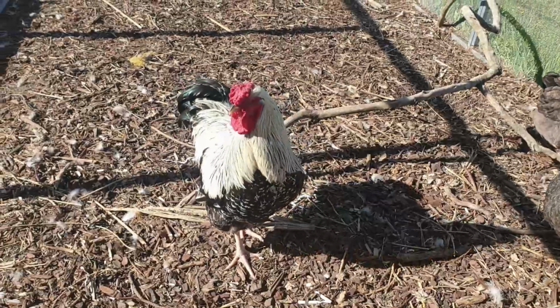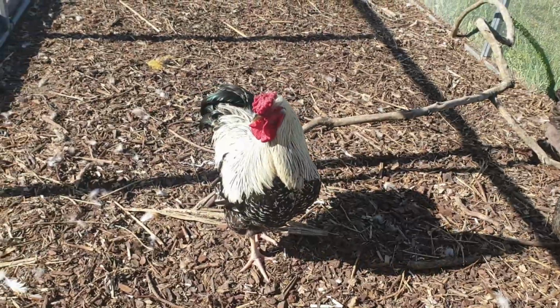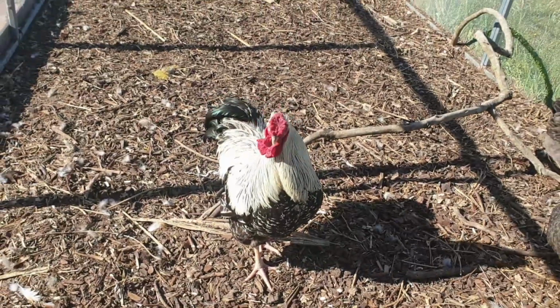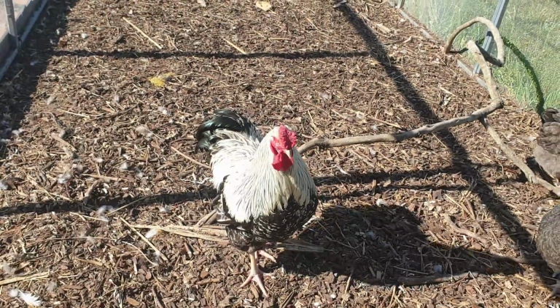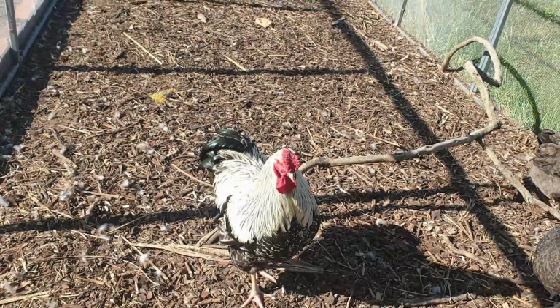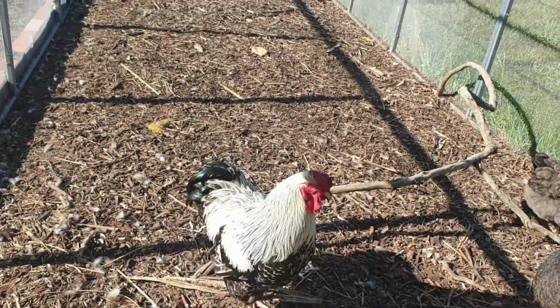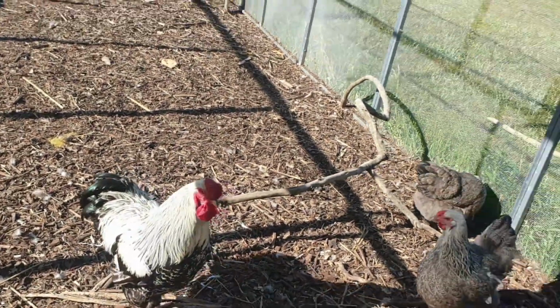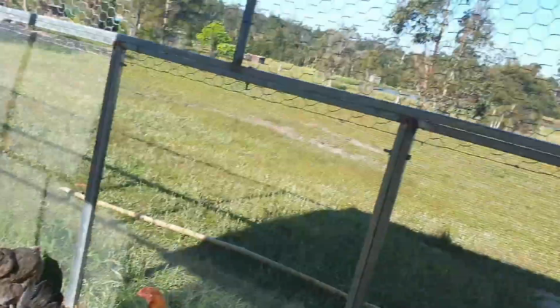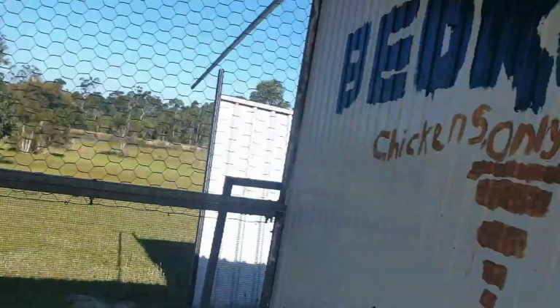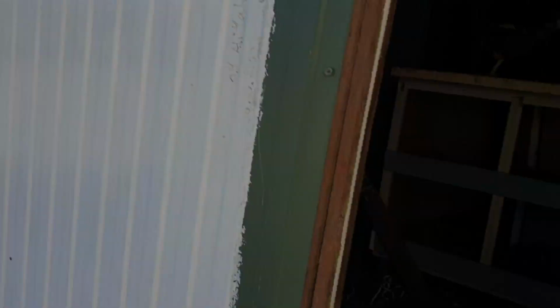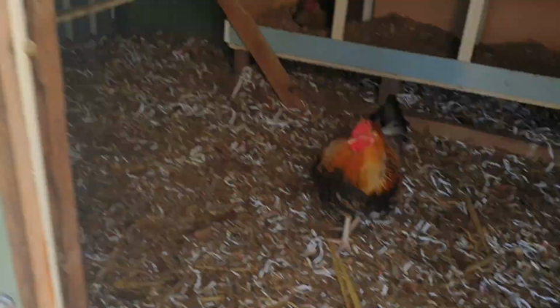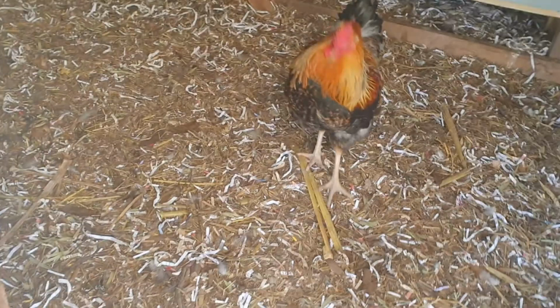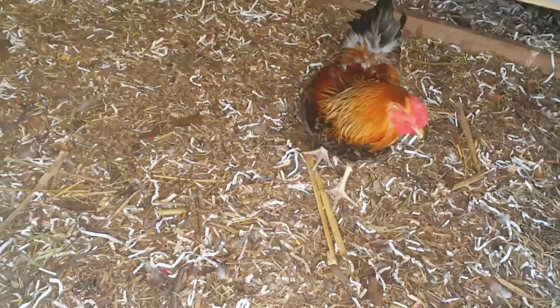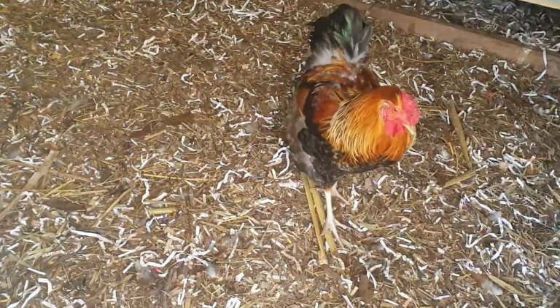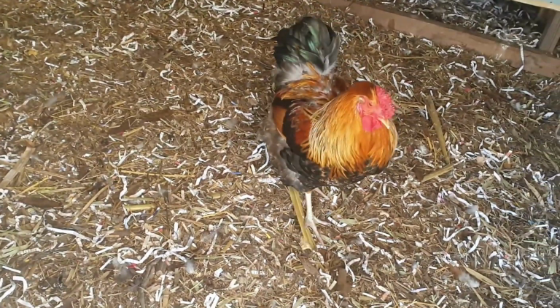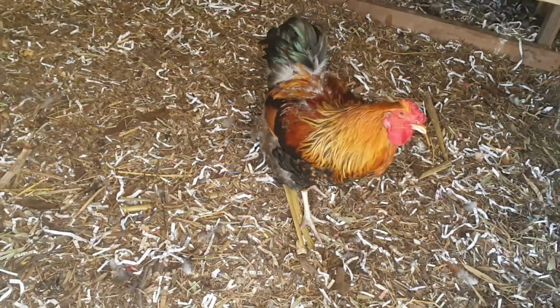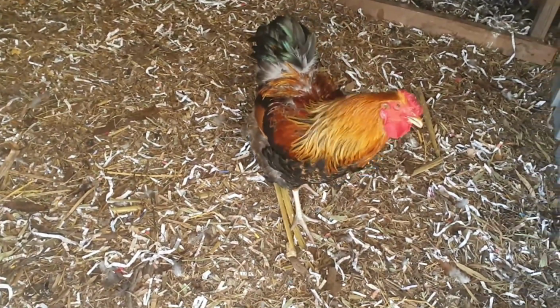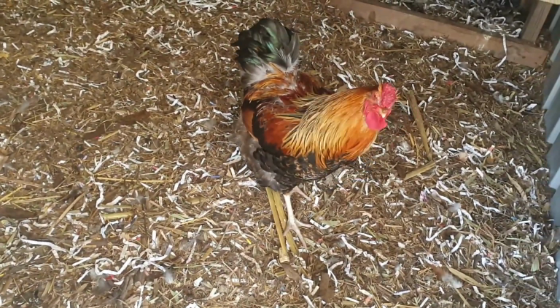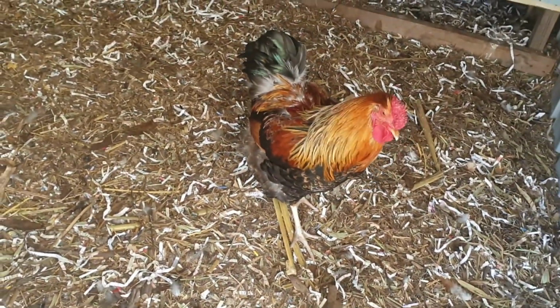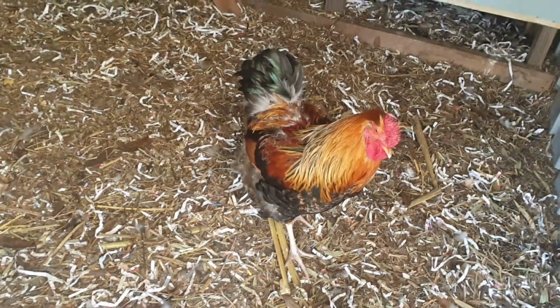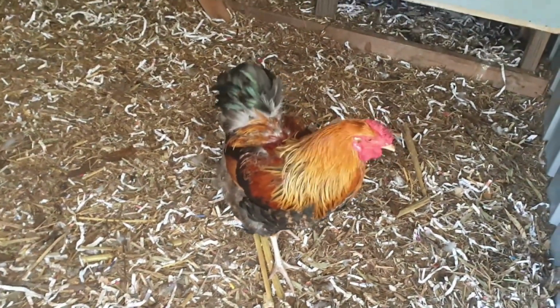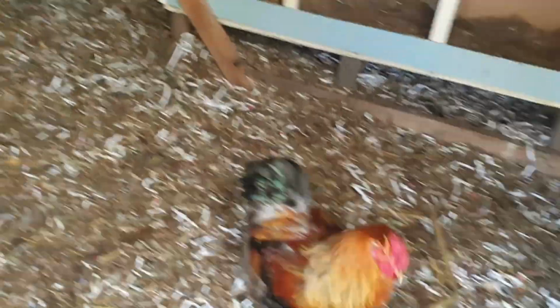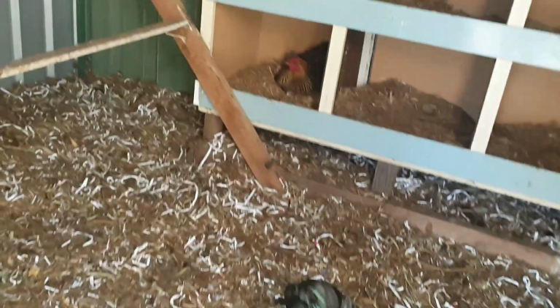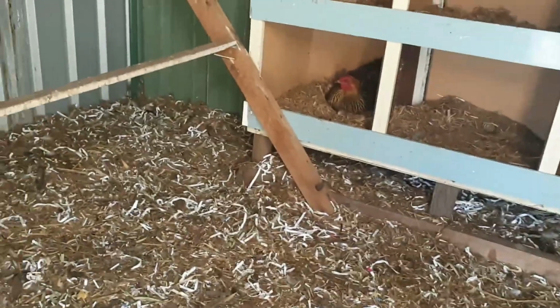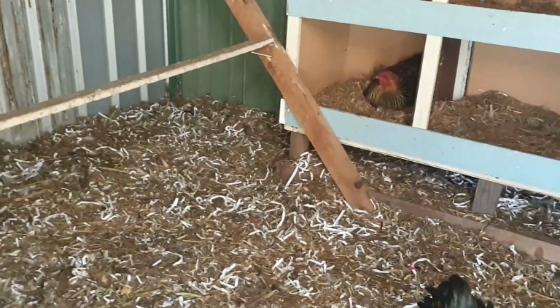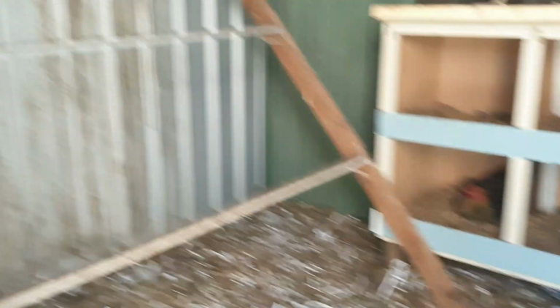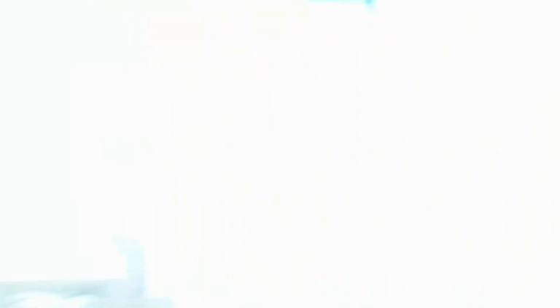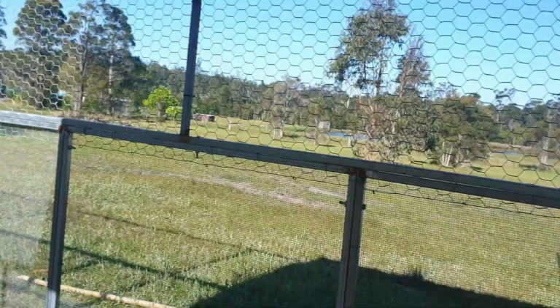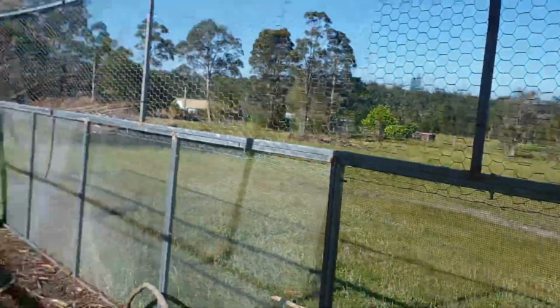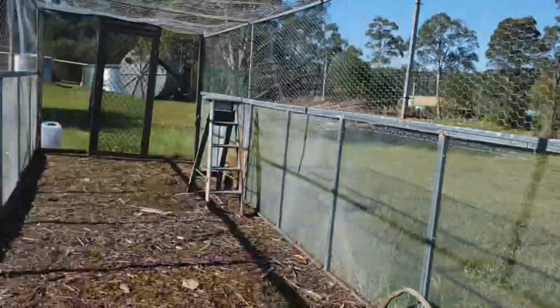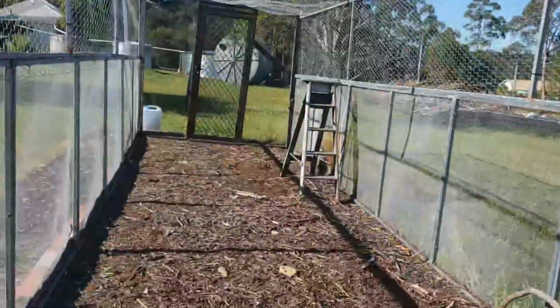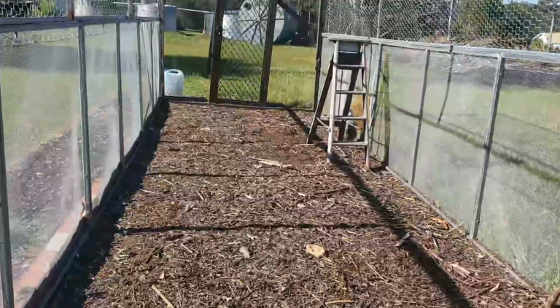Here's our big boy Rui — he's in charge of the place. We've got a couple of other roosters too. This one here is a bit younger than Rui, and the other one is over here.